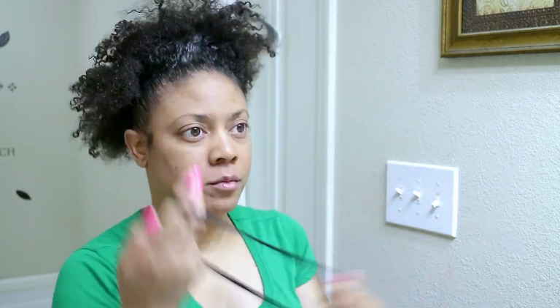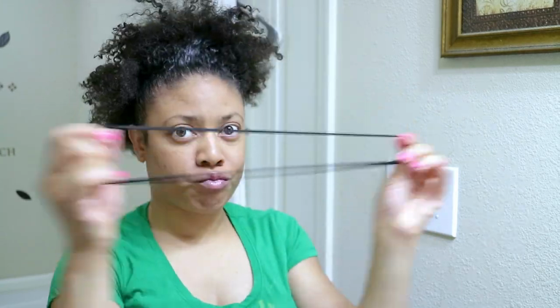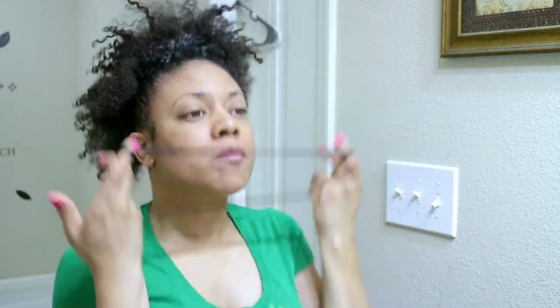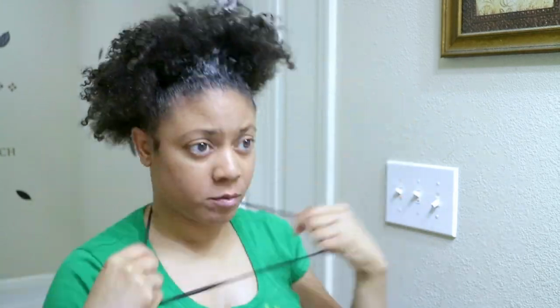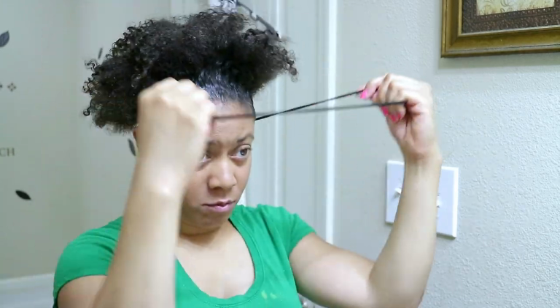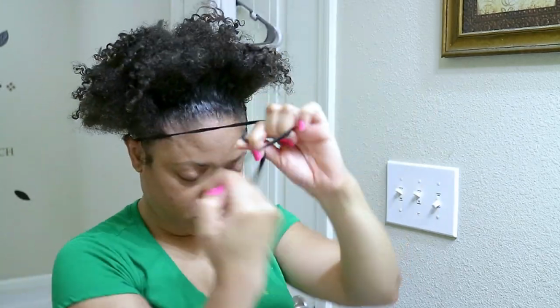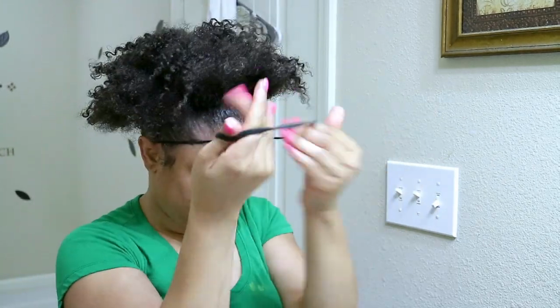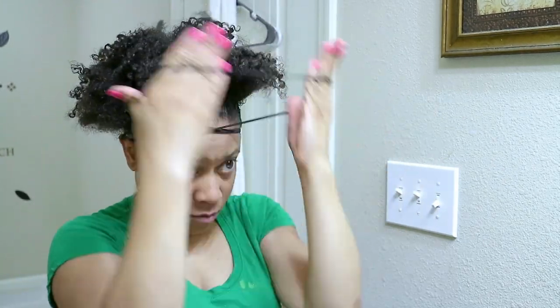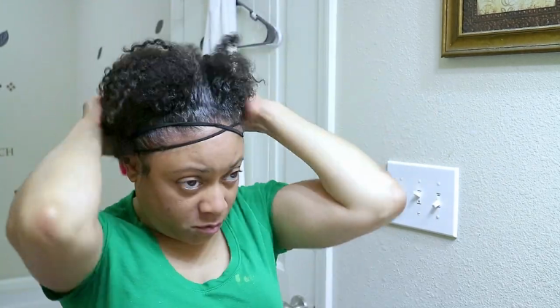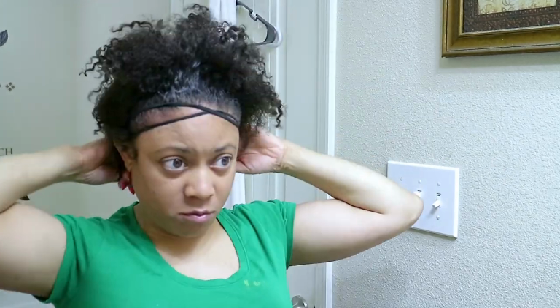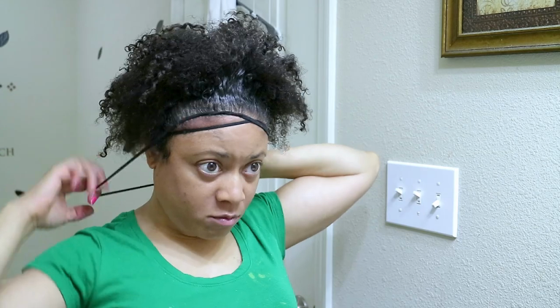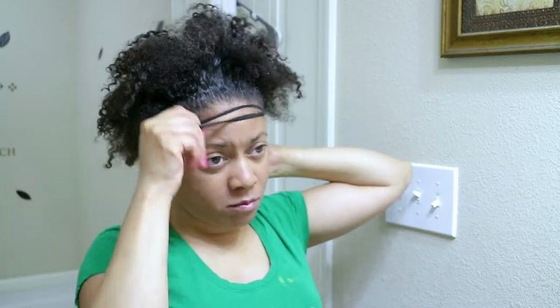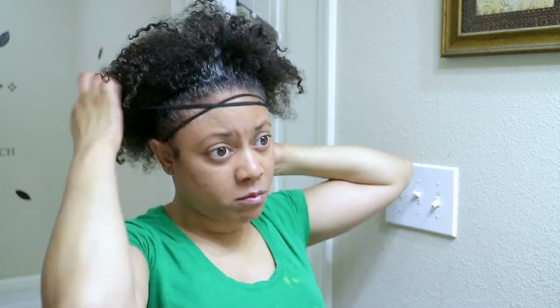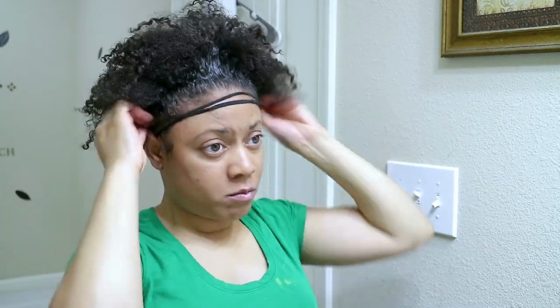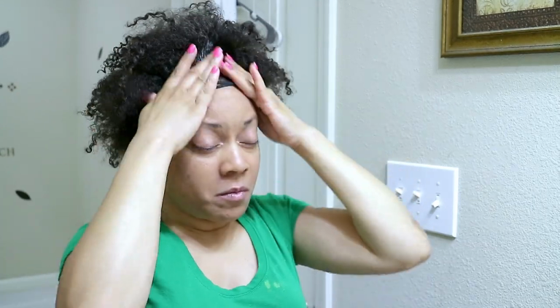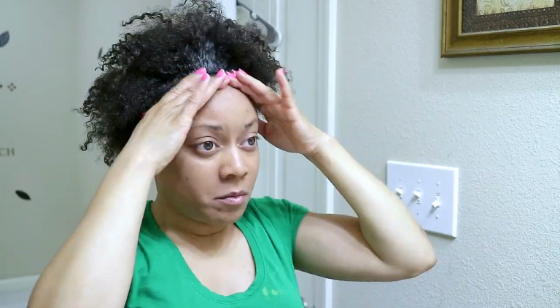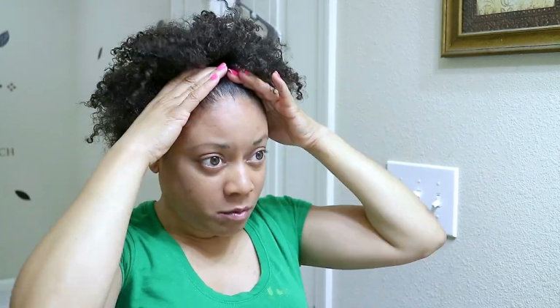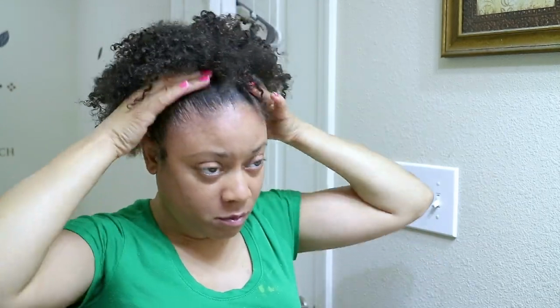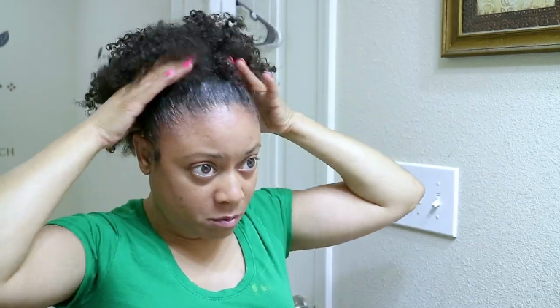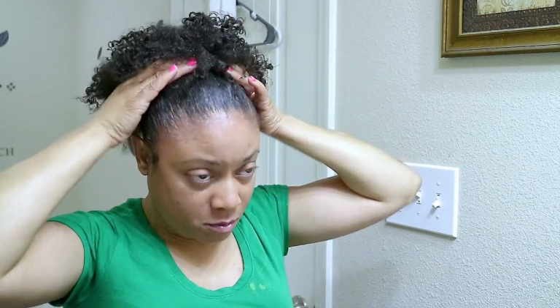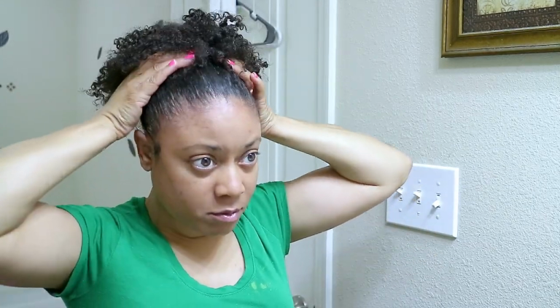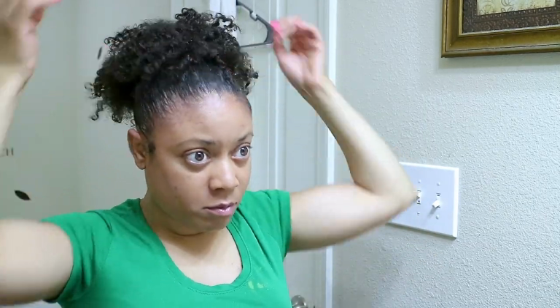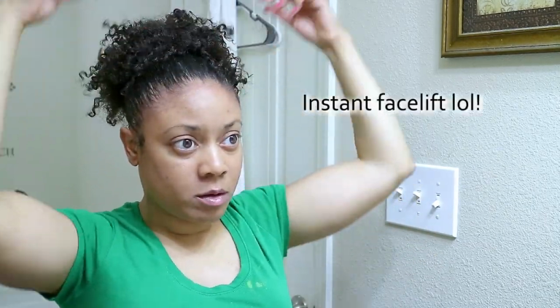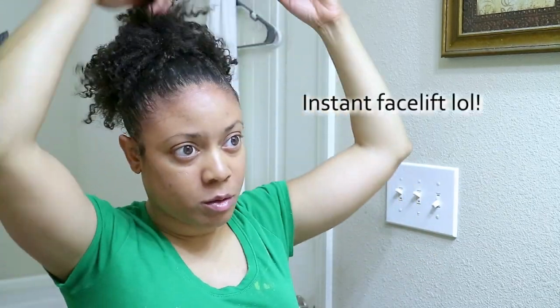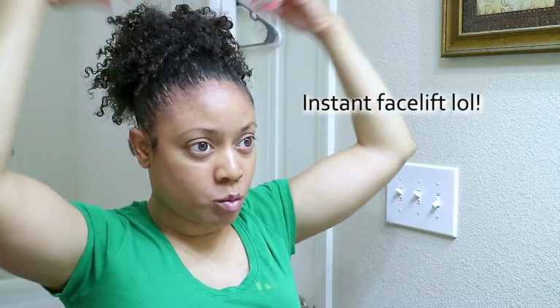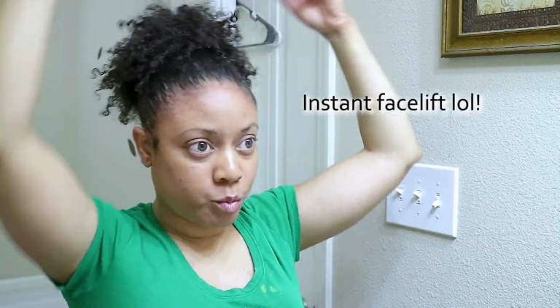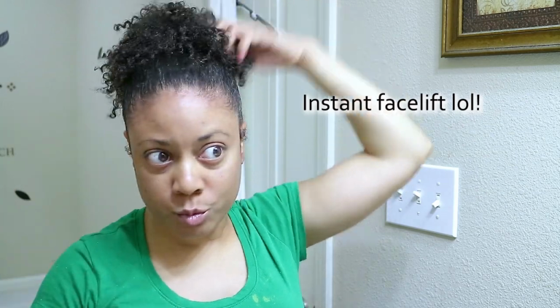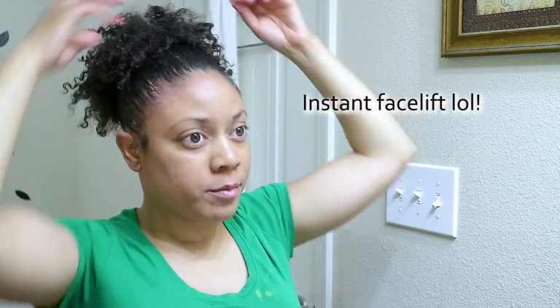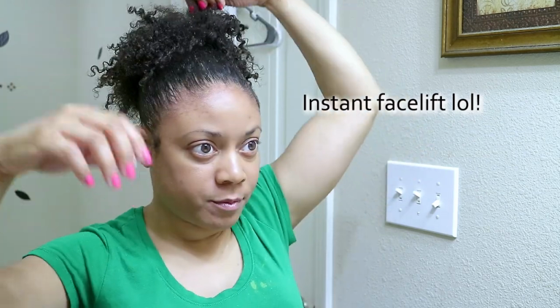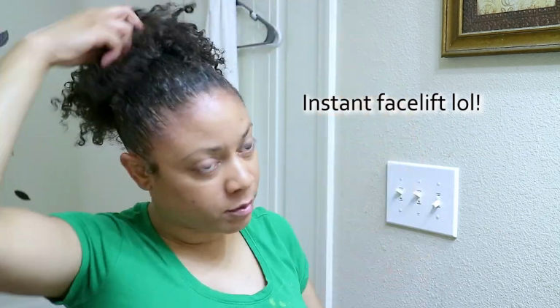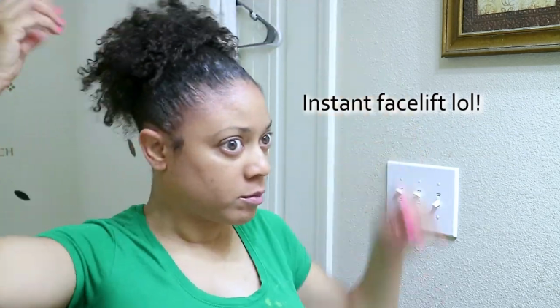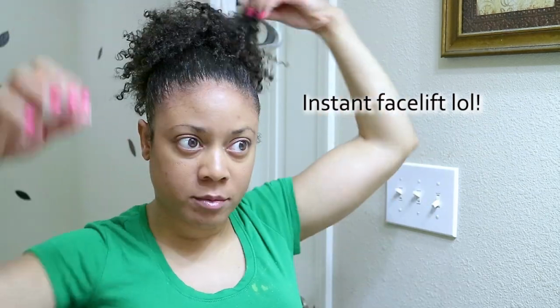Now I'll grab my band, wrap it around my hair, and slide it up as high as I can get it. Then I'll pull and fluff my puff until I'm satisfied with the style.